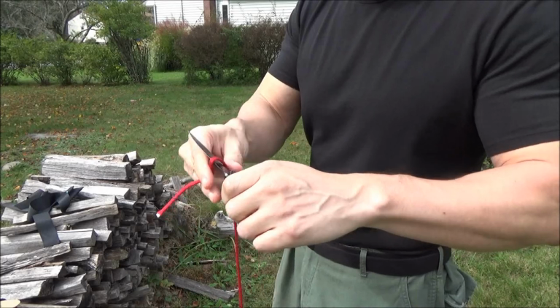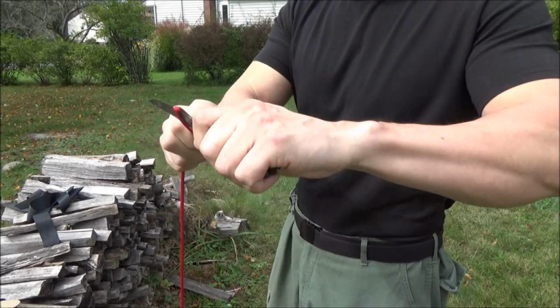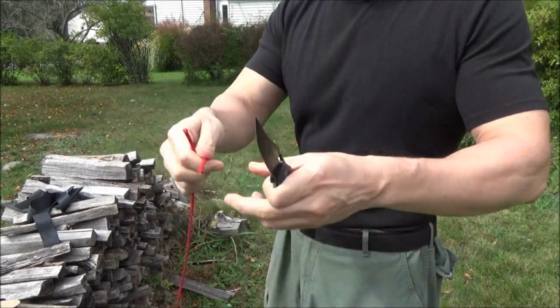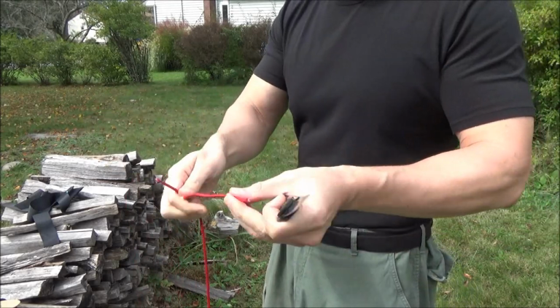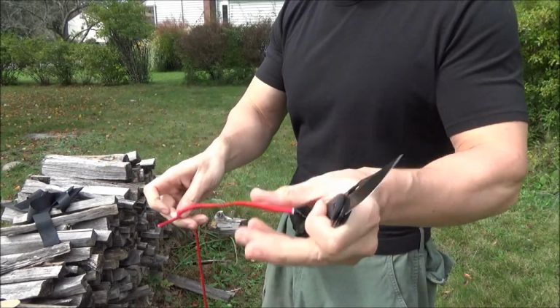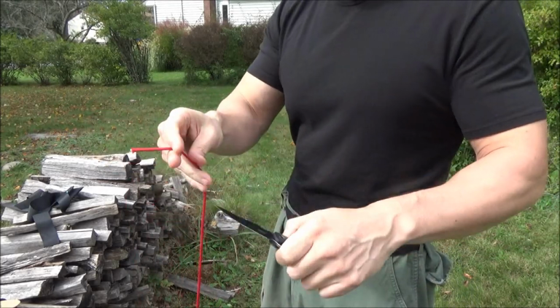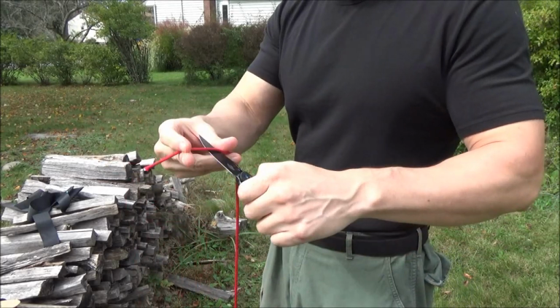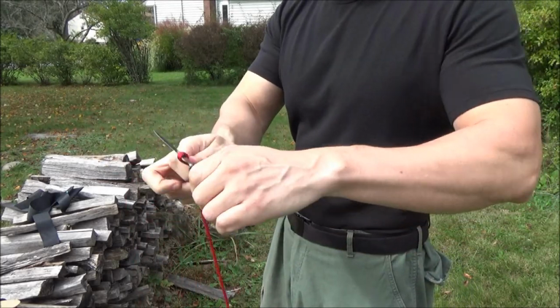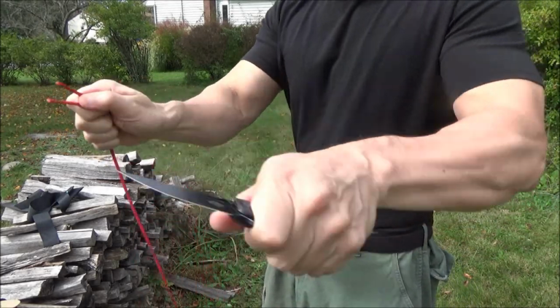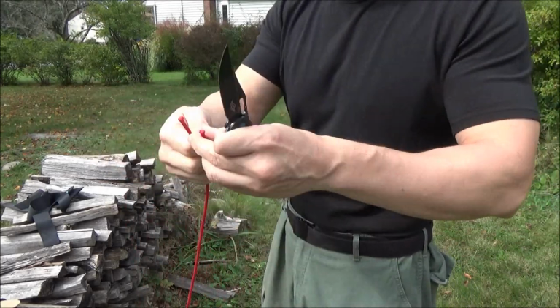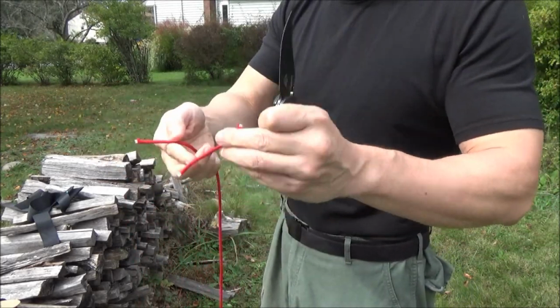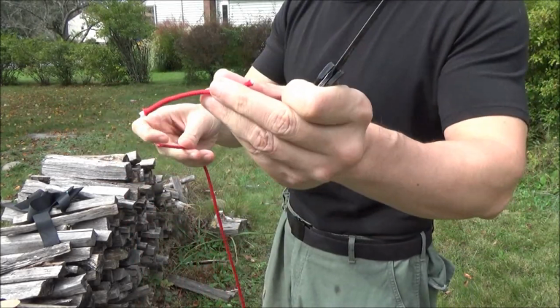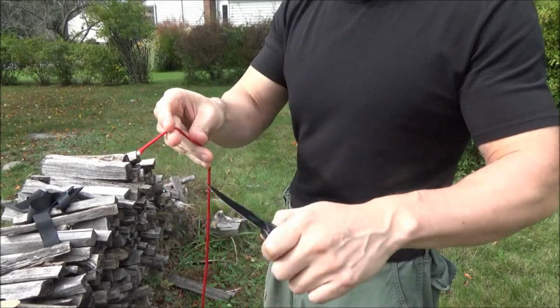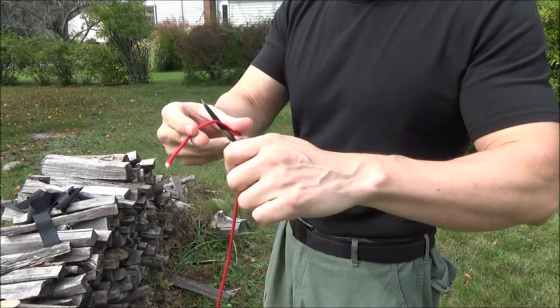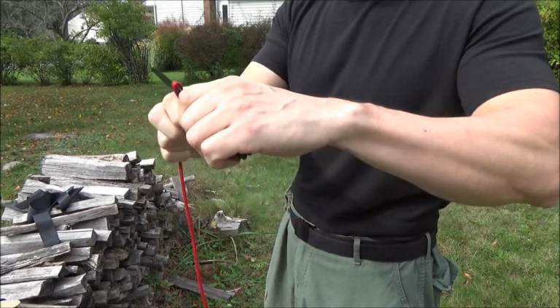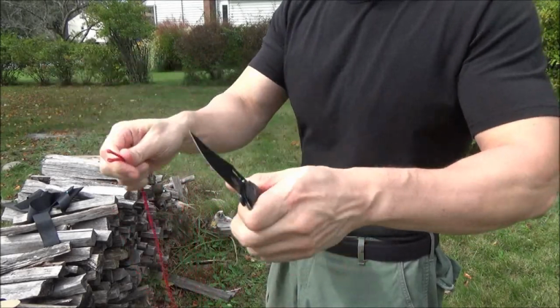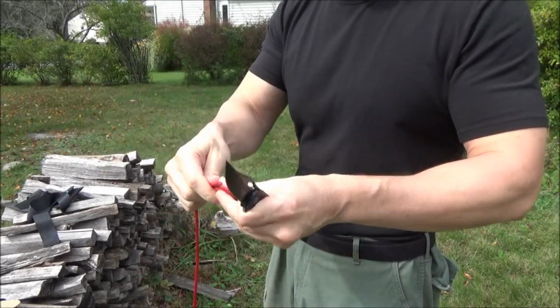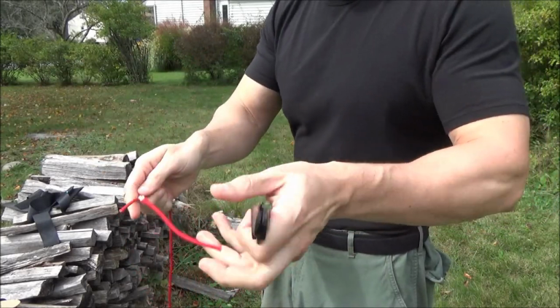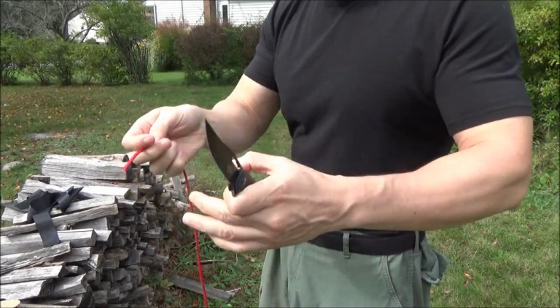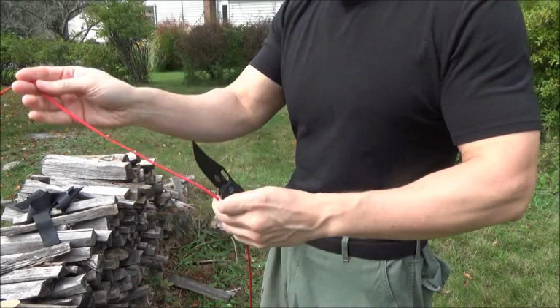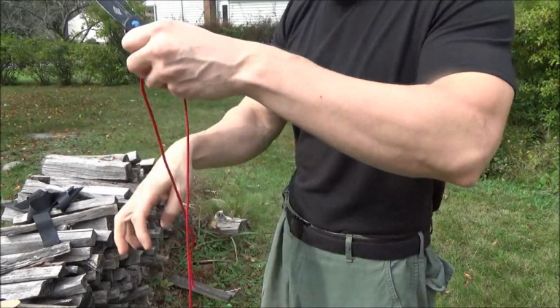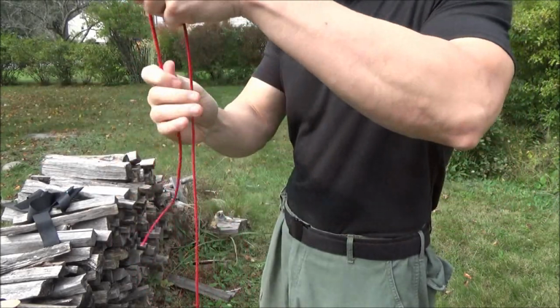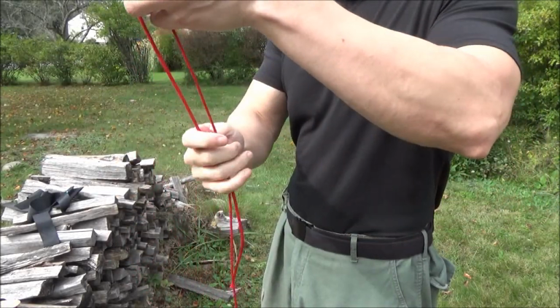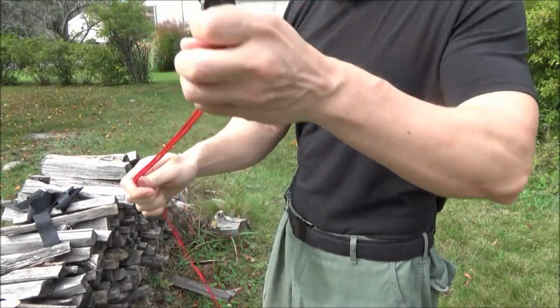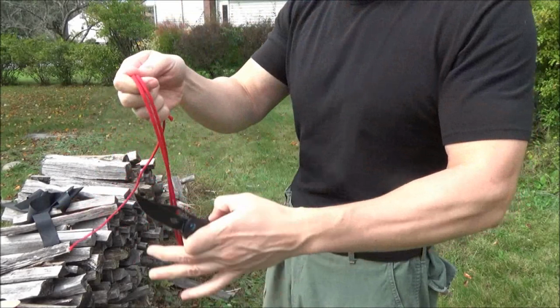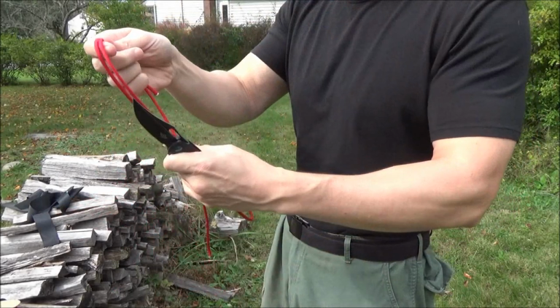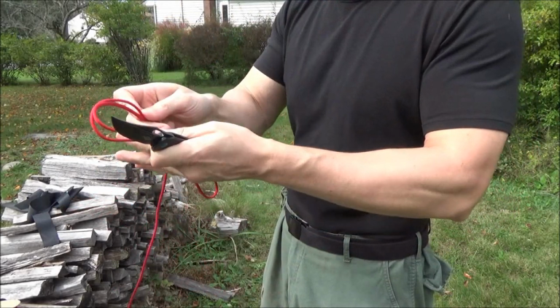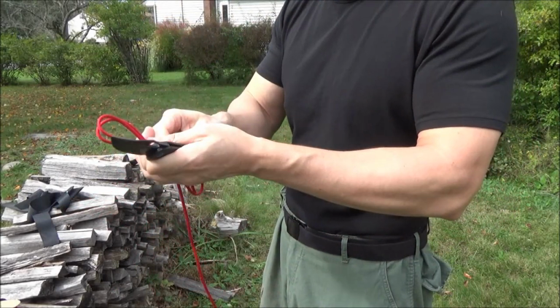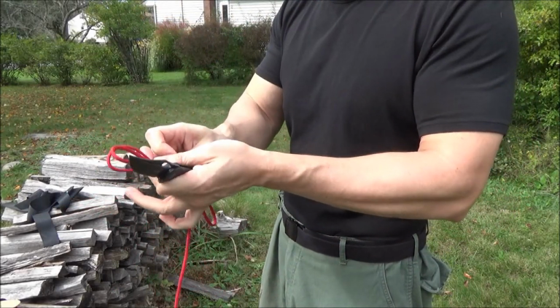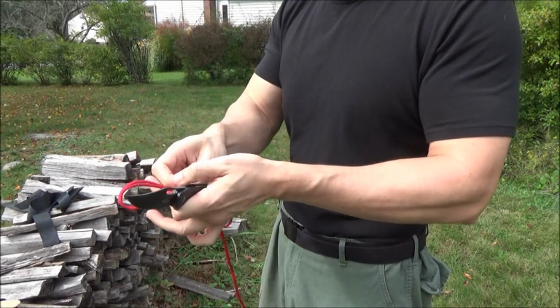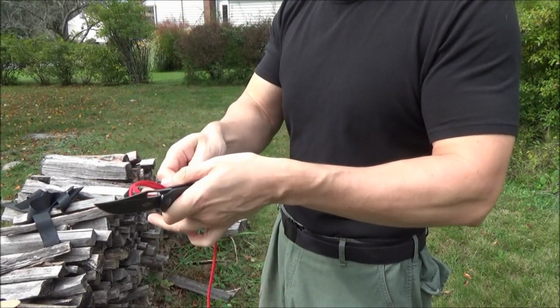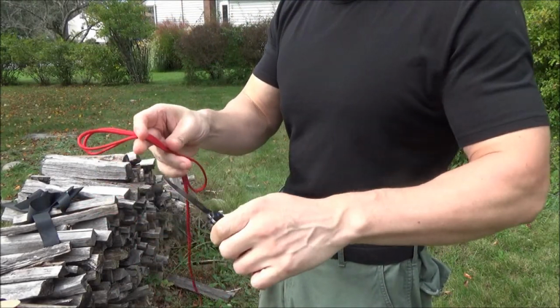This is a real review. Olight wanted me to do this review three weeks ago for their flash sale, but I told them no — I hadn't had enough time to test it. I want to do a real review. And they said okay, that's cool.